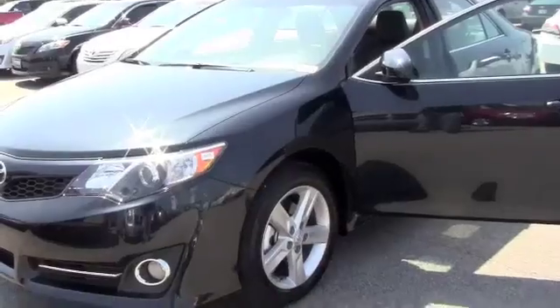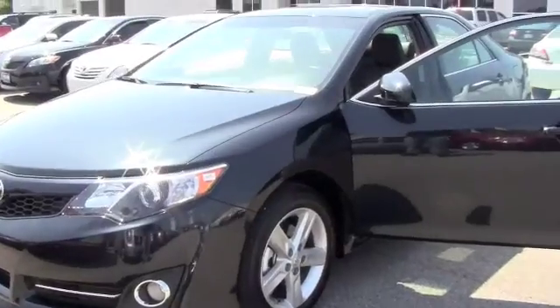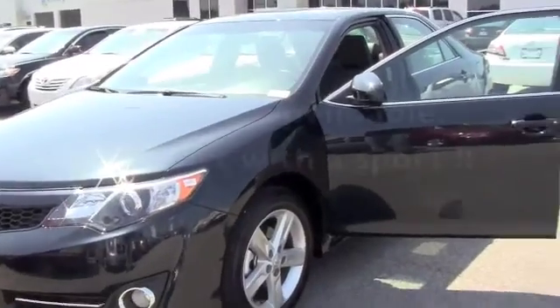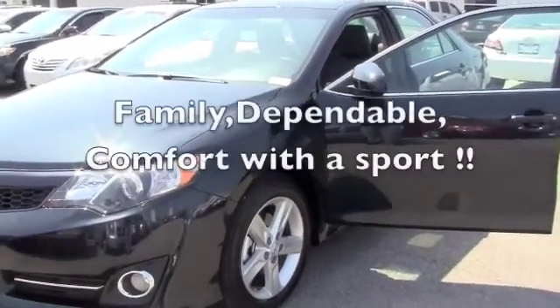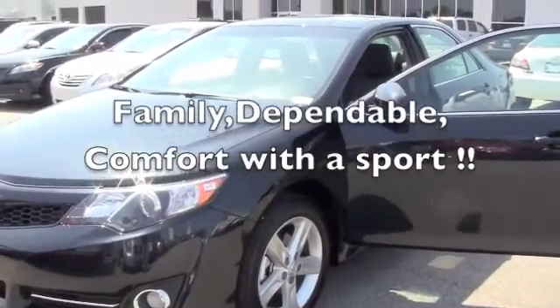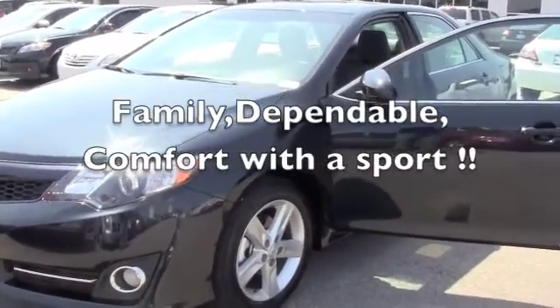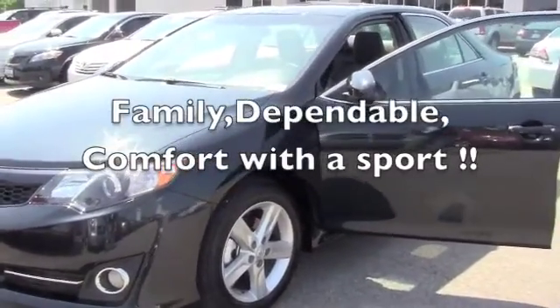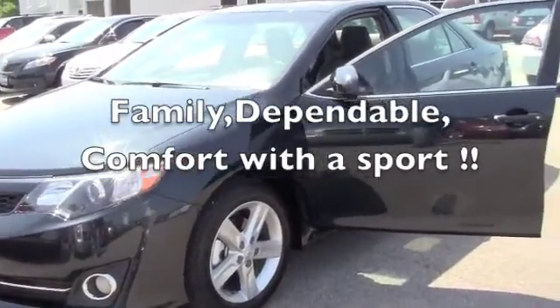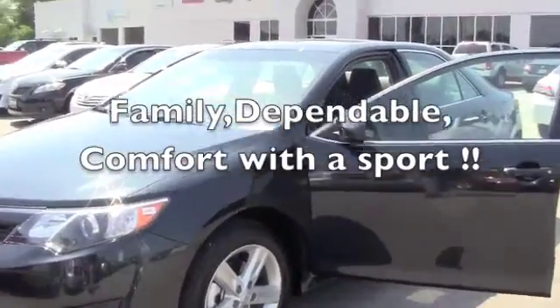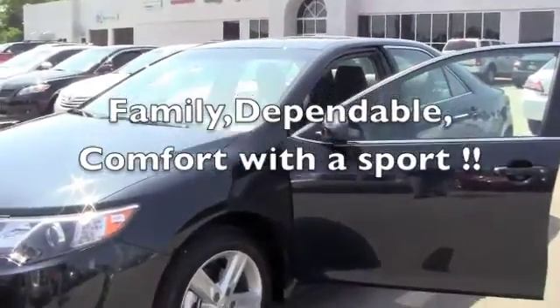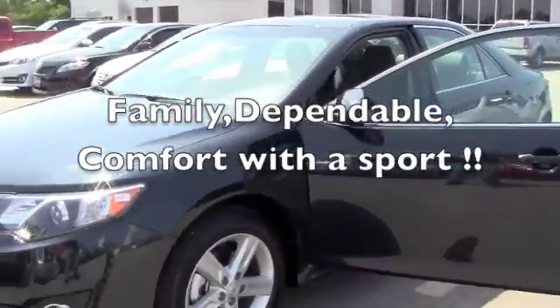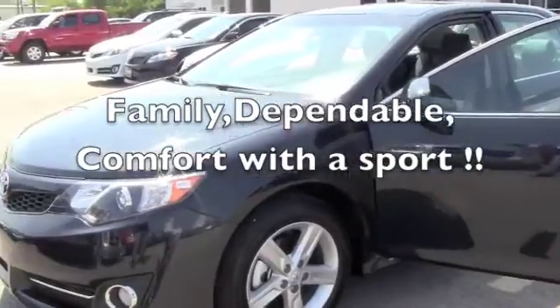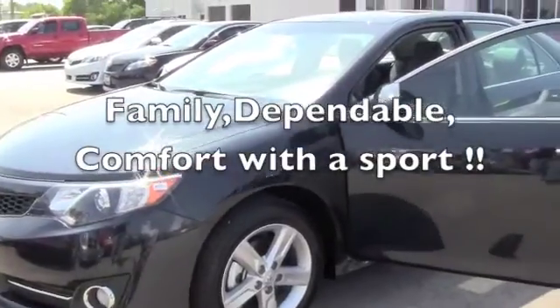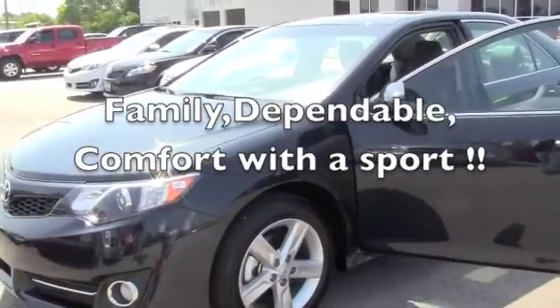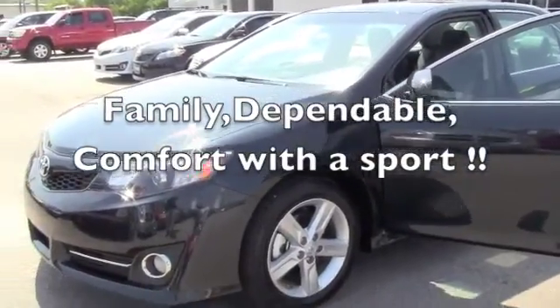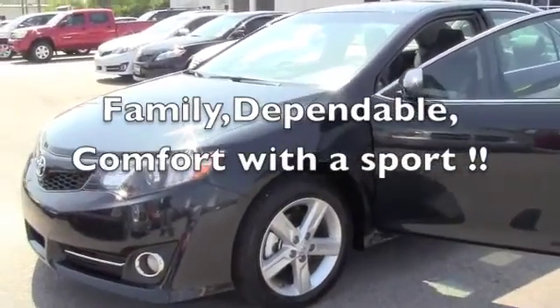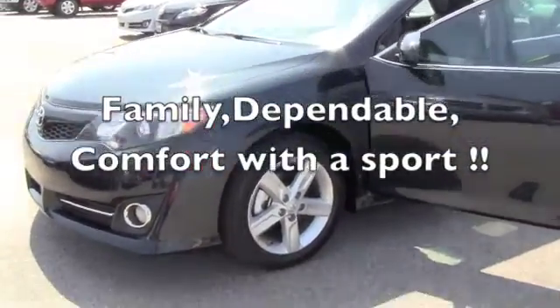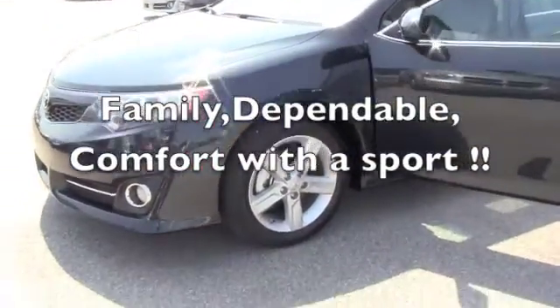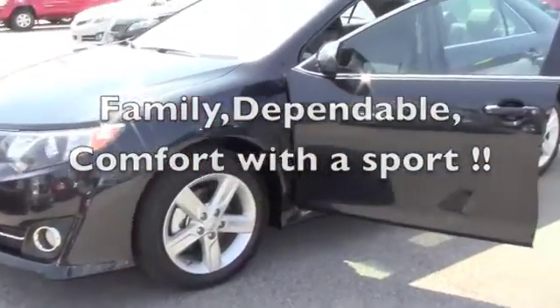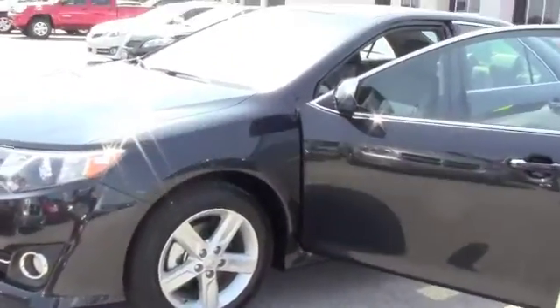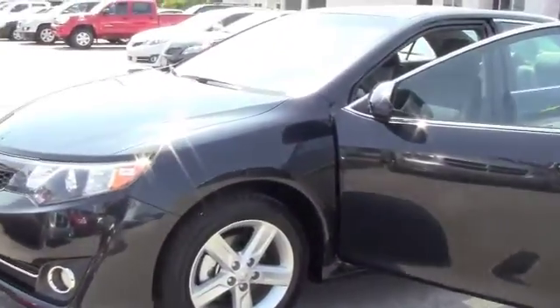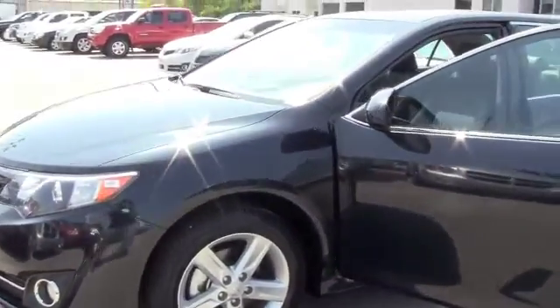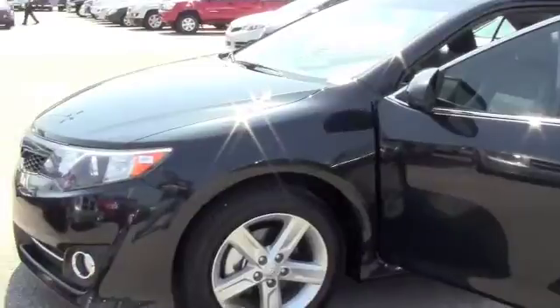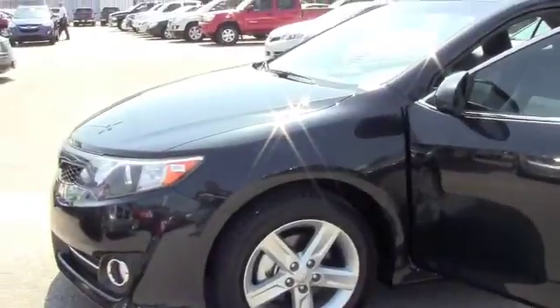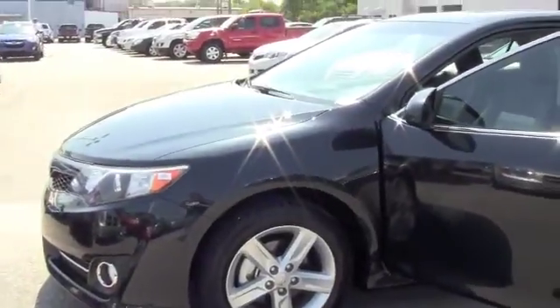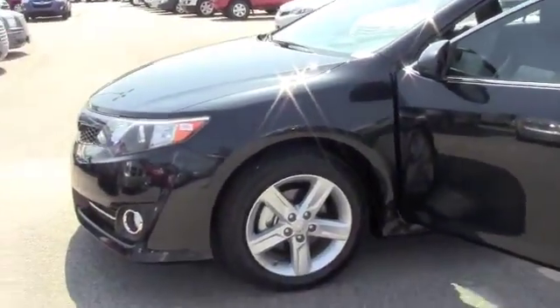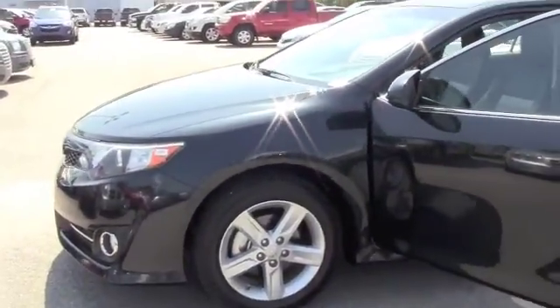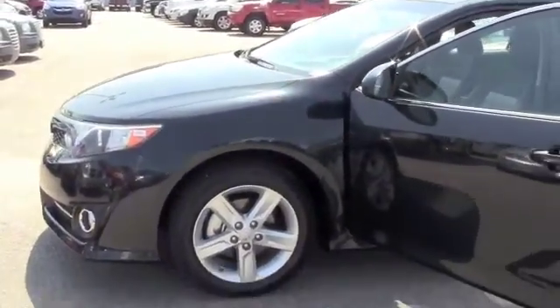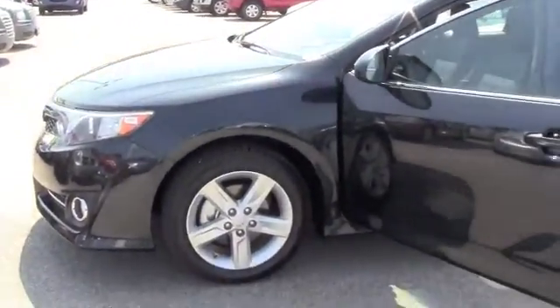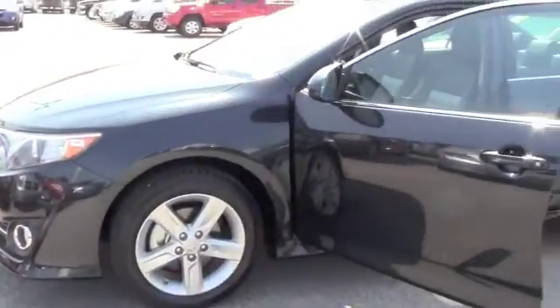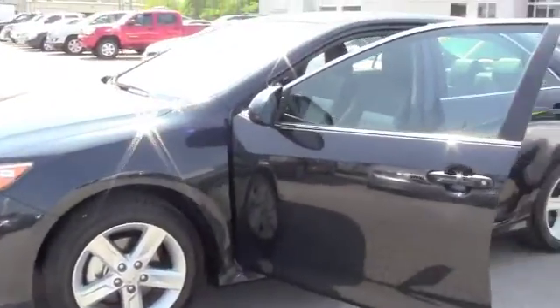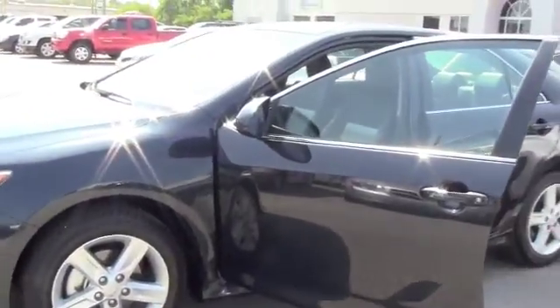Looking for dependability, safety, a family car, but having that sporty look? This is a 2012 Toyota Camry SE. Excellent car, great gas saver, and it's a one-owner vehicle. You get low mileage at a low price.